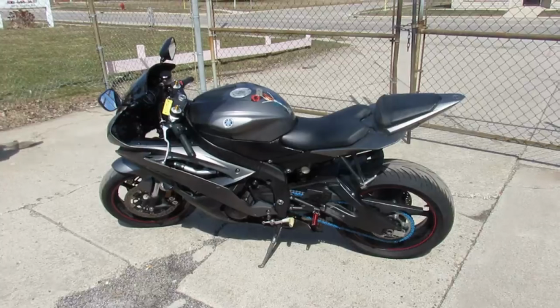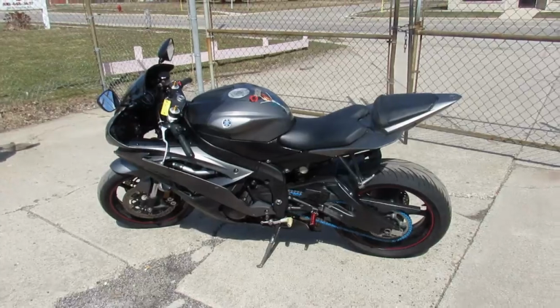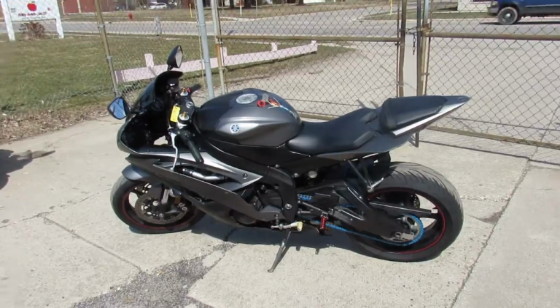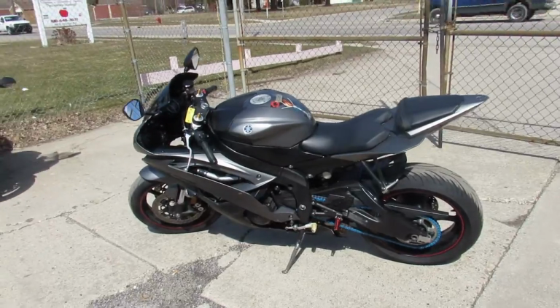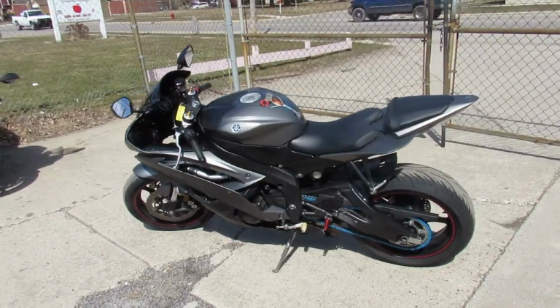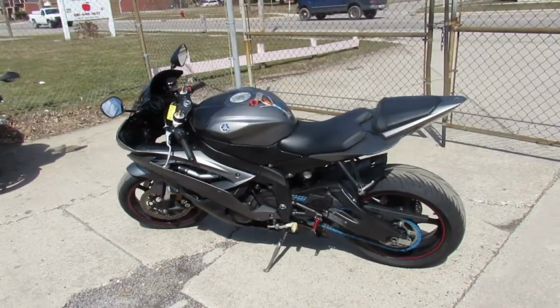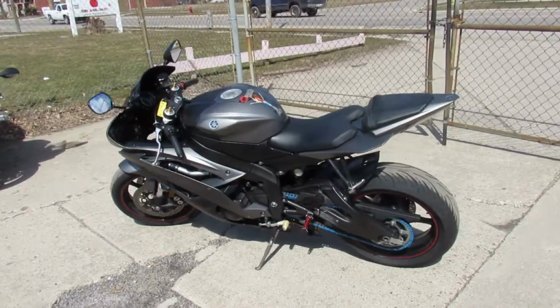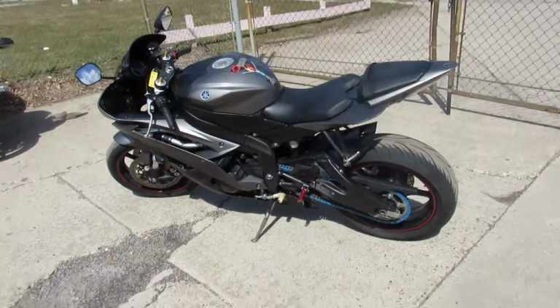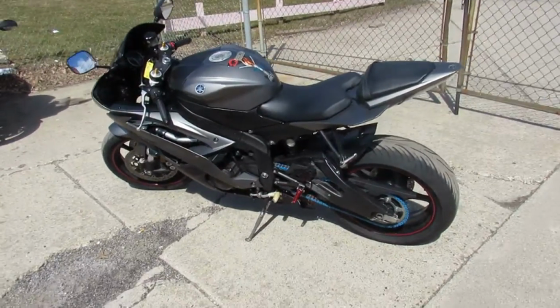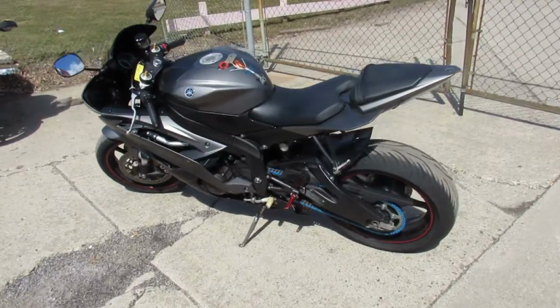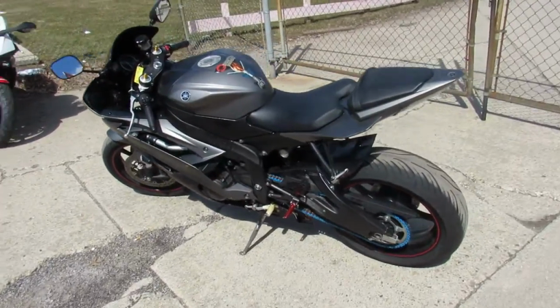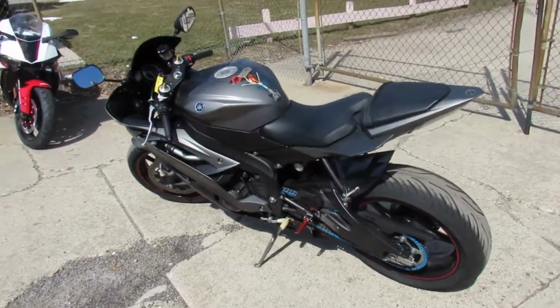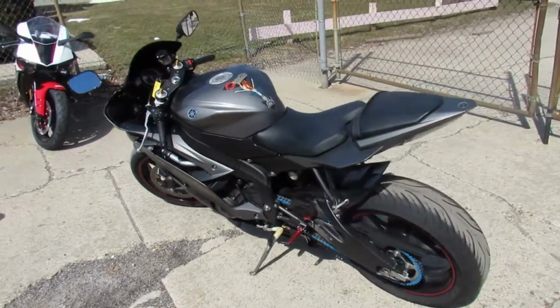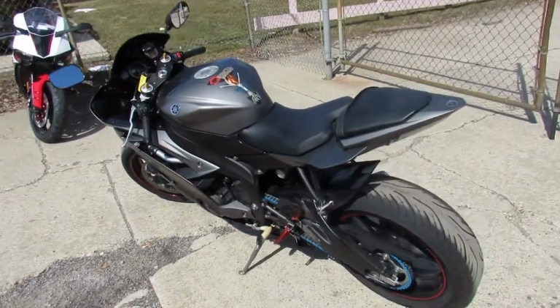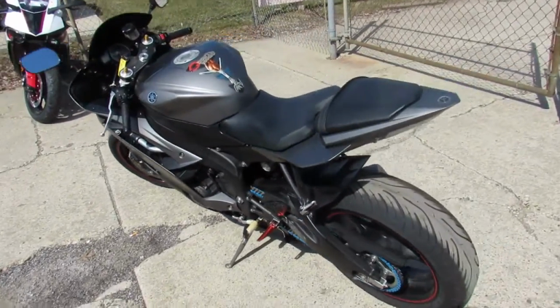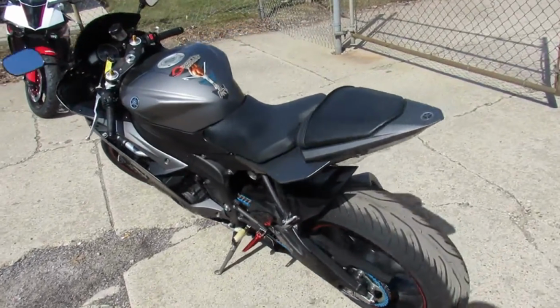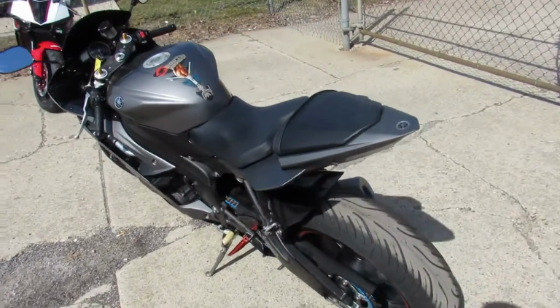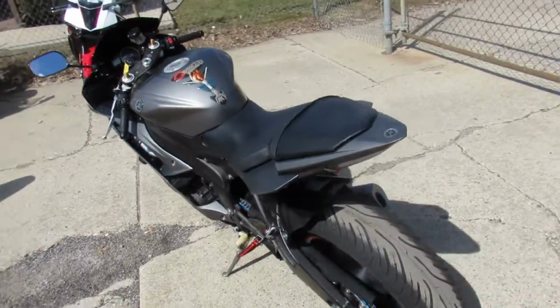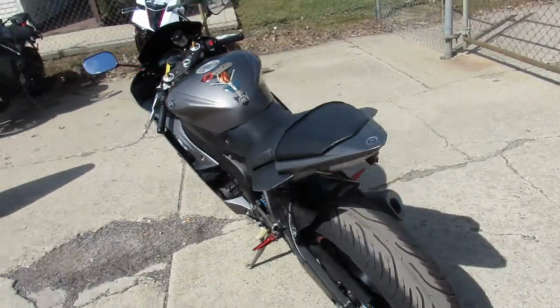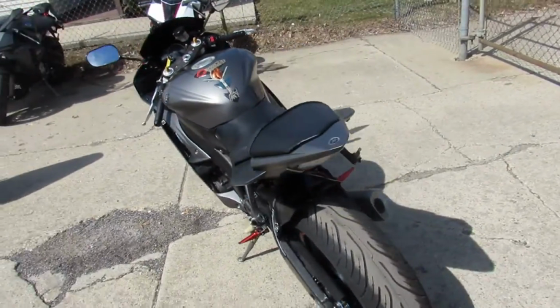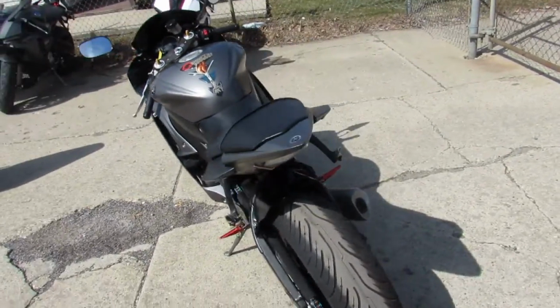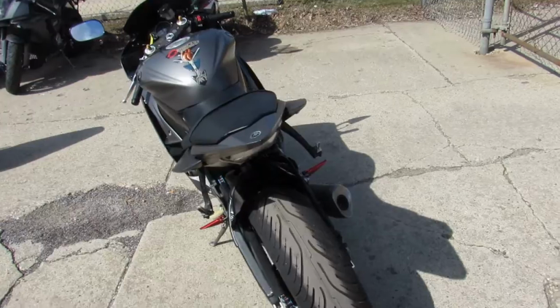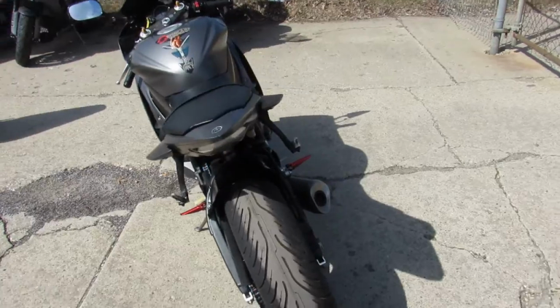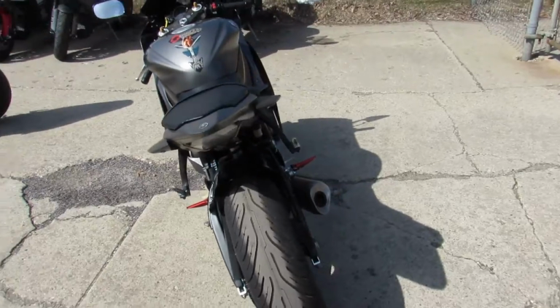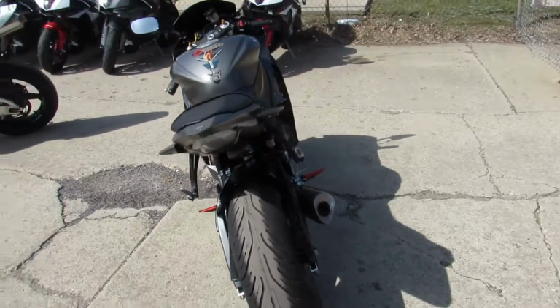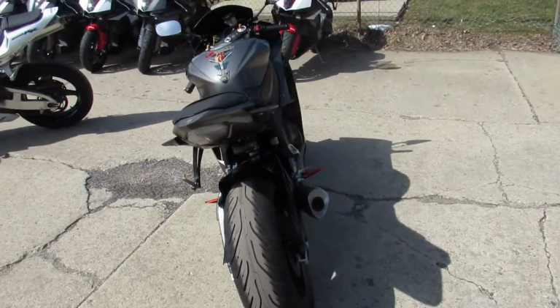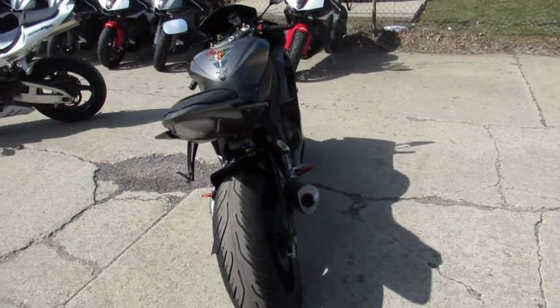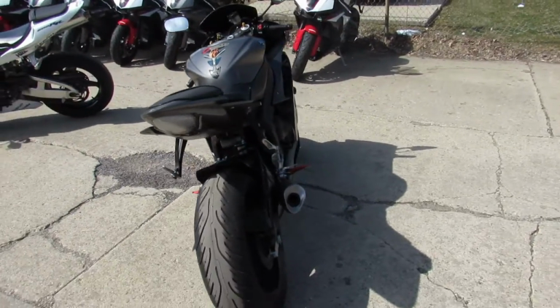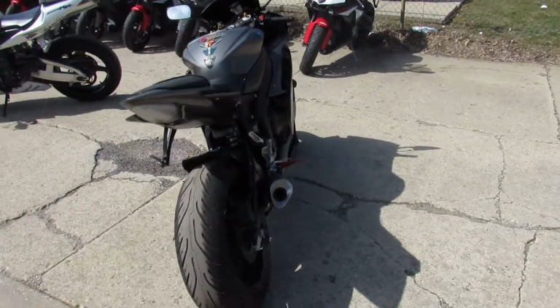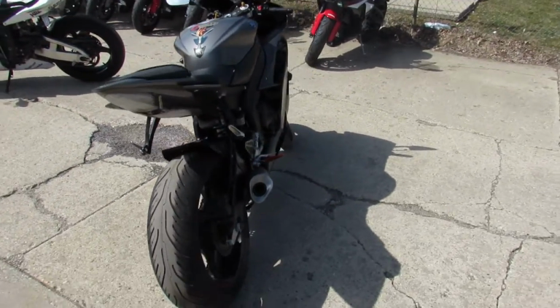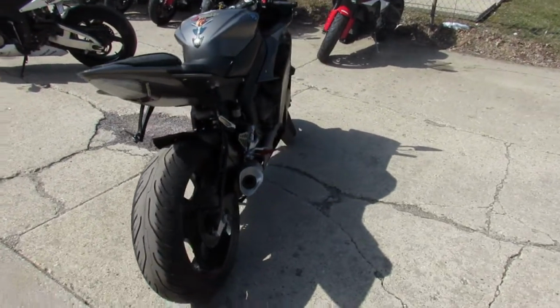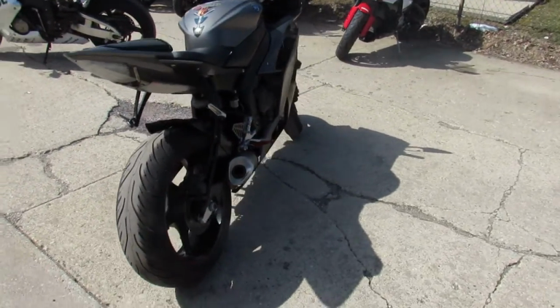Hey, anybody looking for a used sport bike? We got them here at Approval Powersport. It's a beautiful sunny day, it's riding season, spring is here.